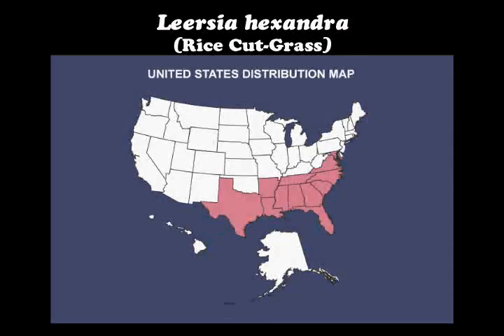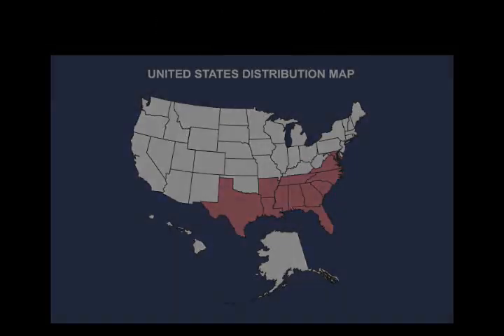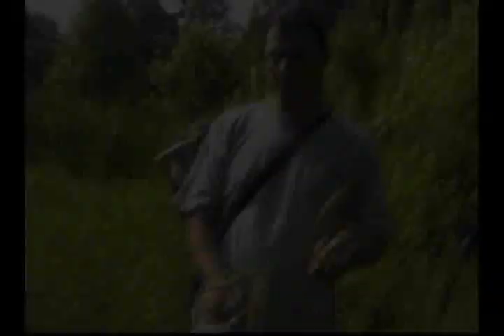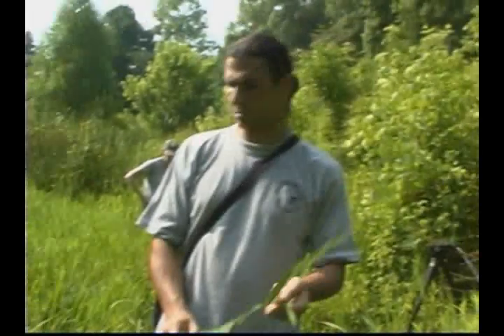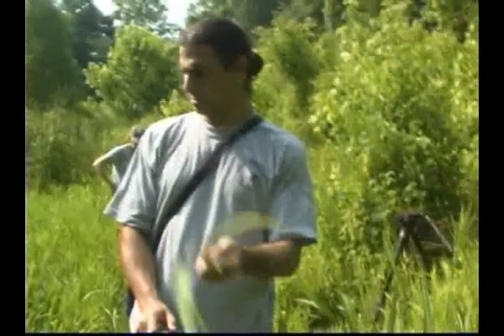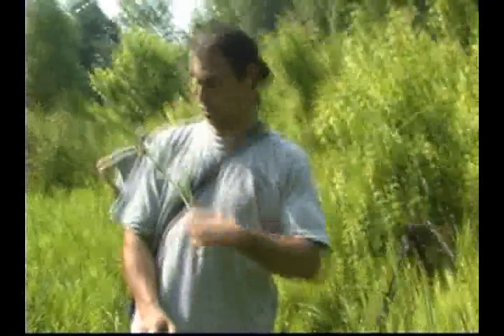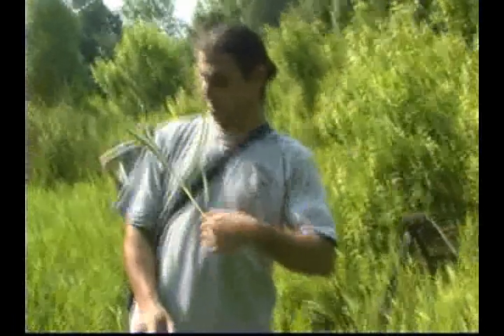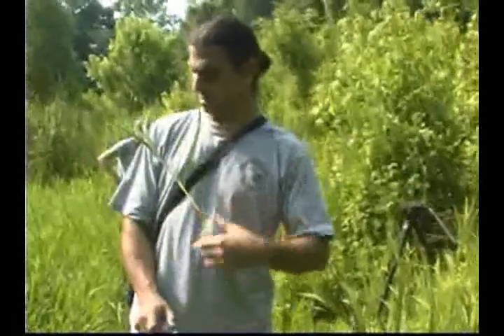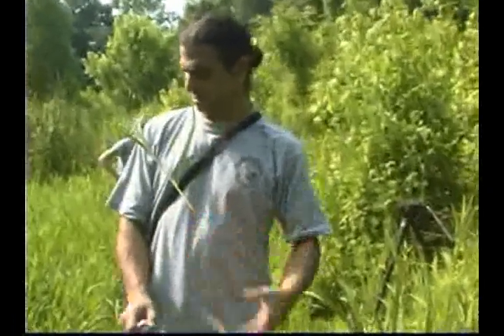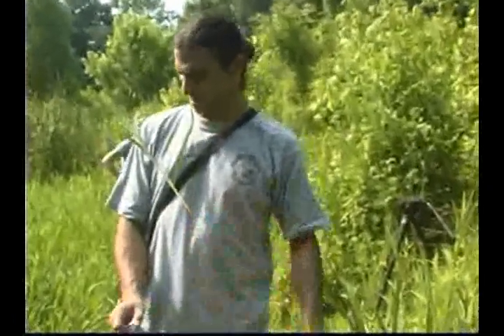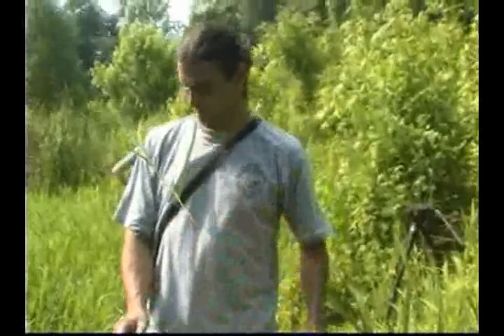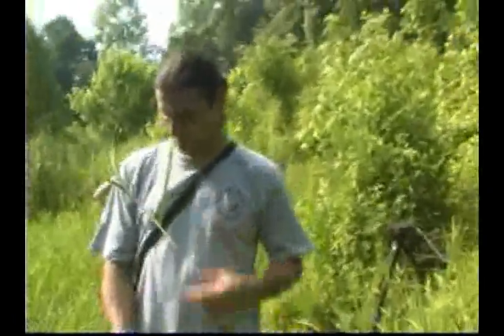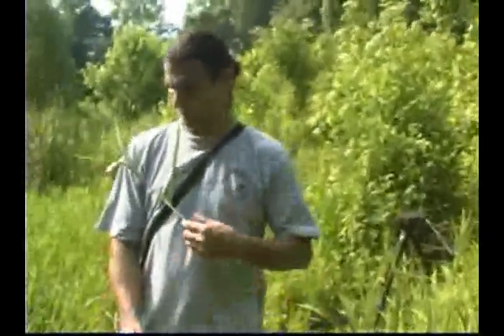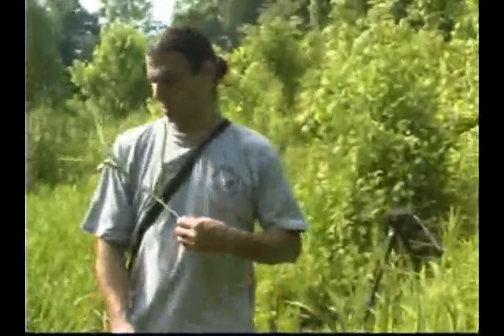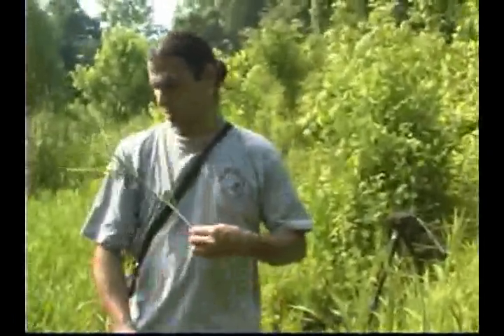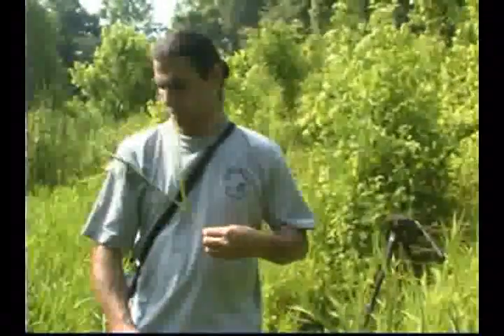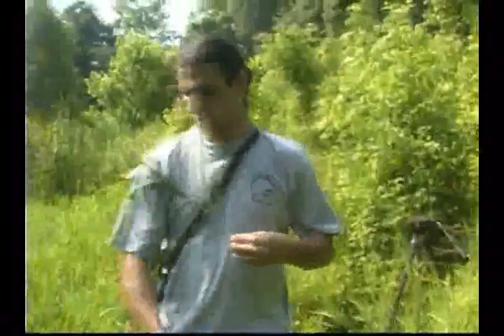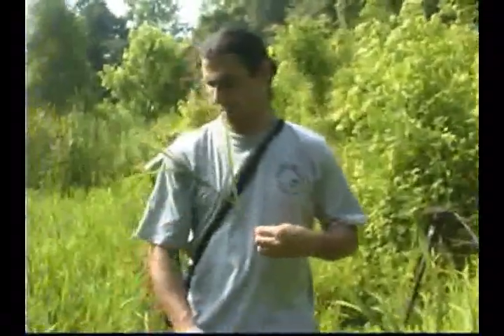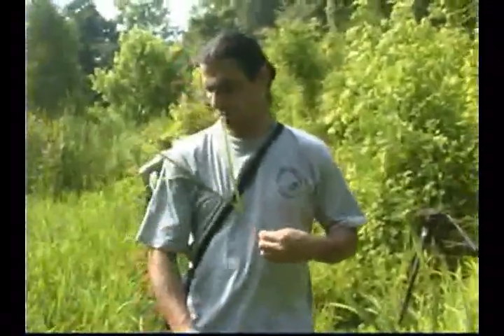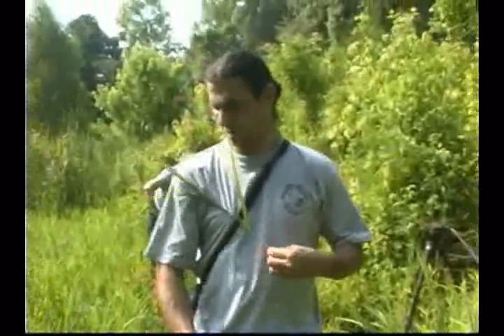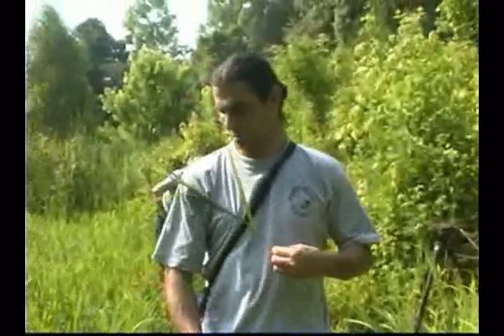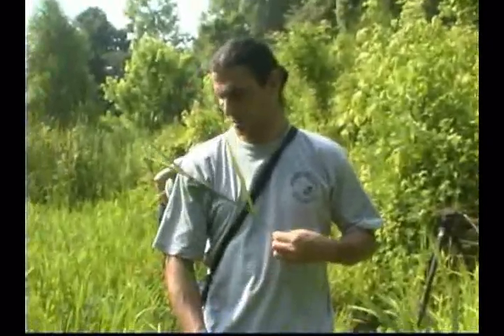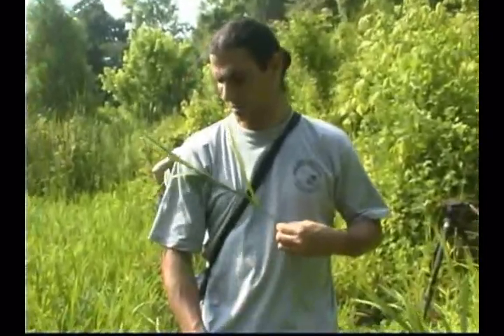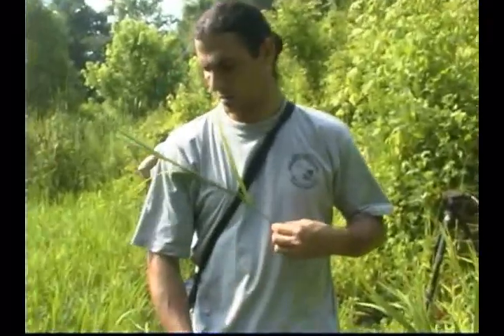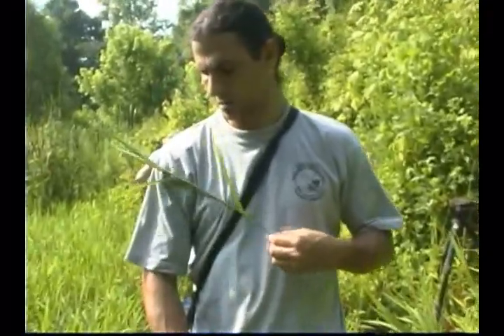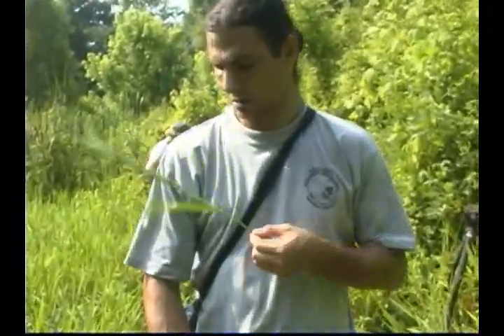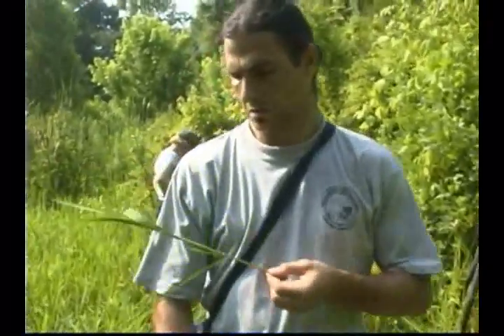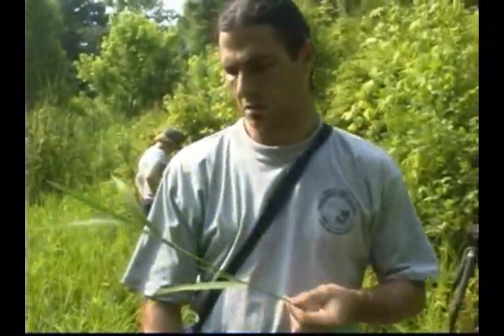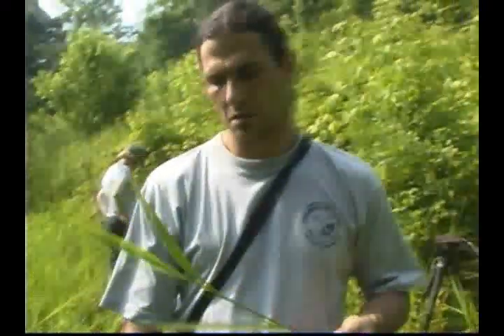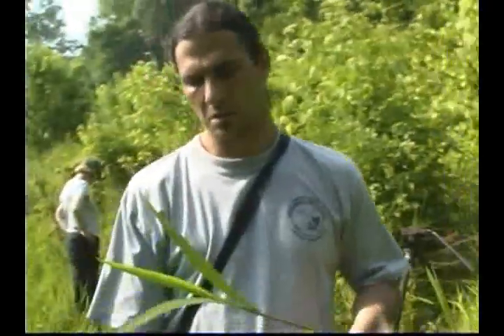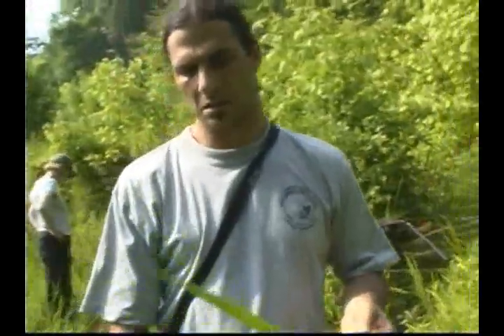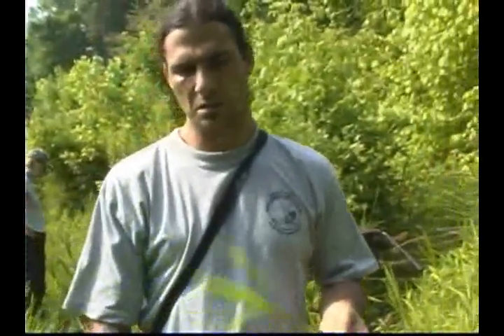The species of Leersia have spicule-like teeth along the leaf margins, which accounts for the name cut grass, which is commonly applied to the genus. Cut grass grows along margins of marshes,